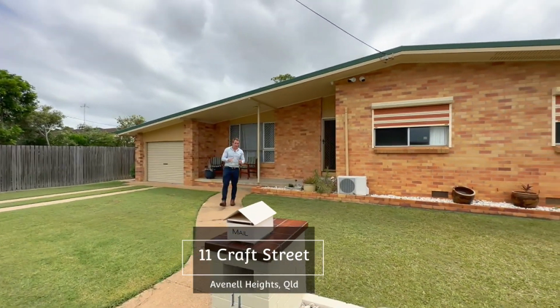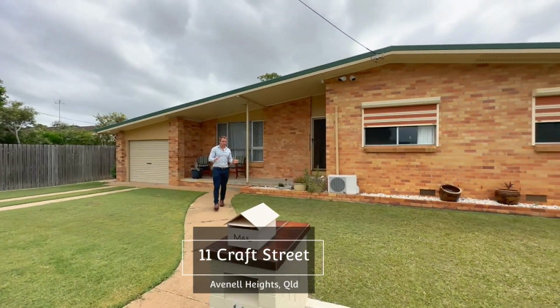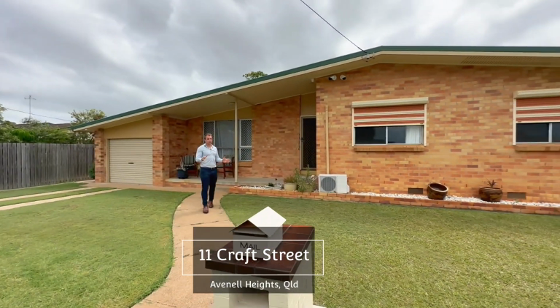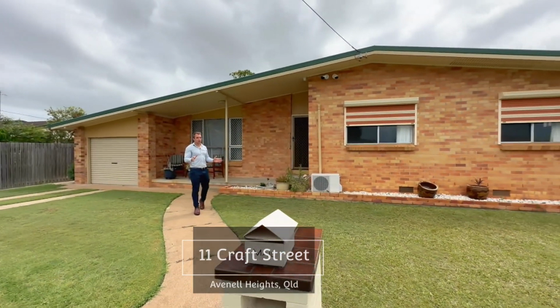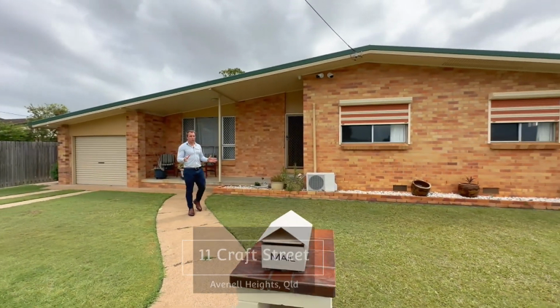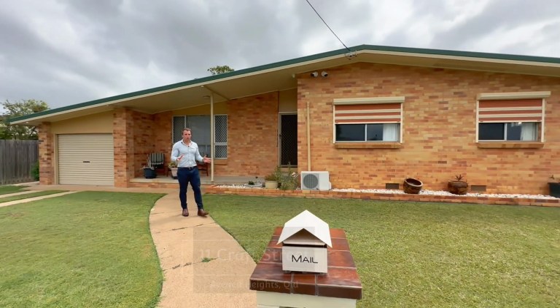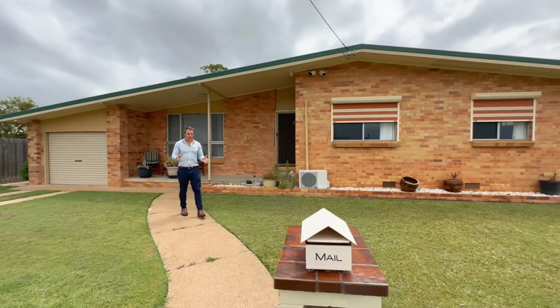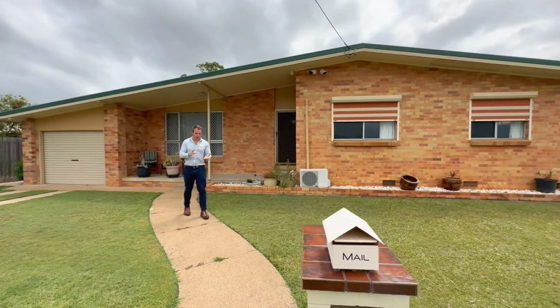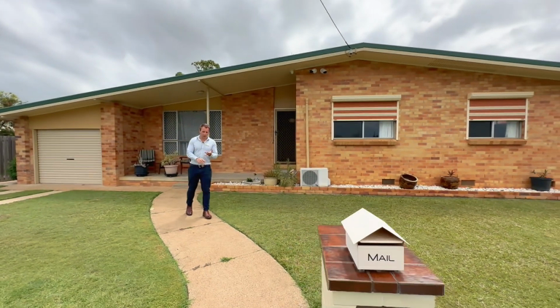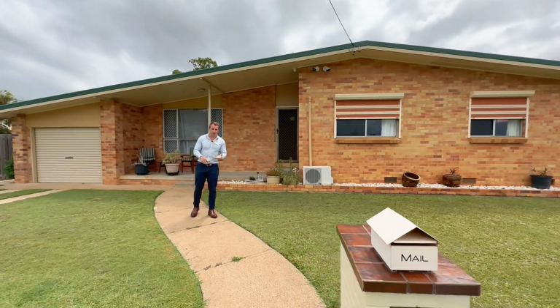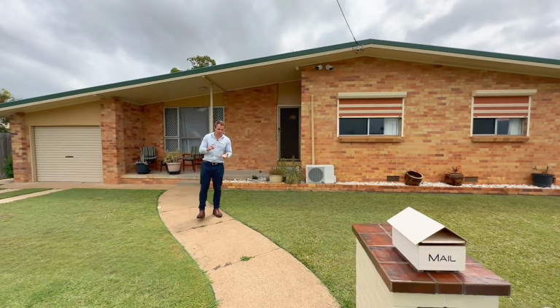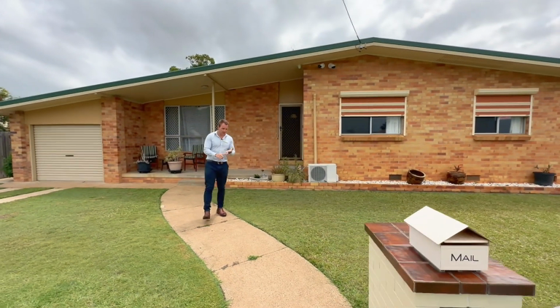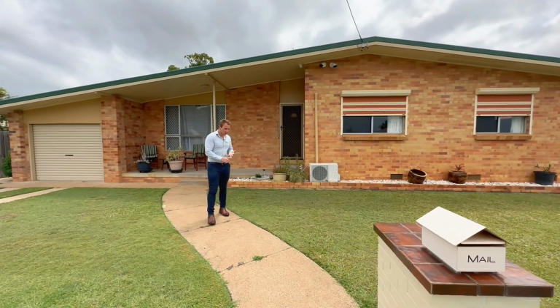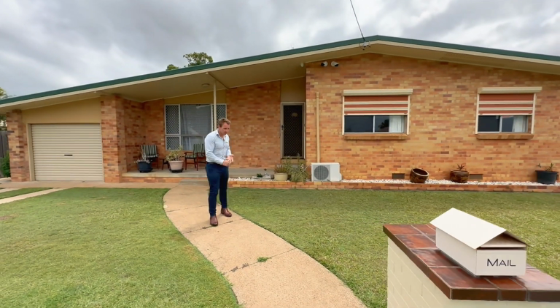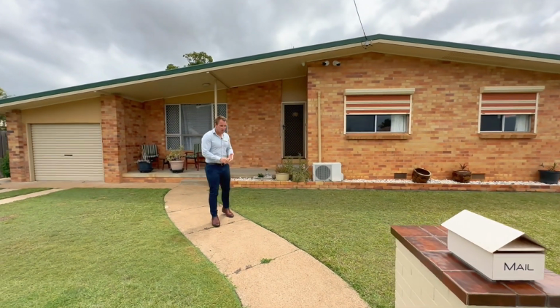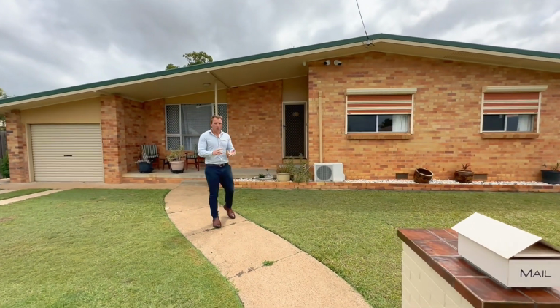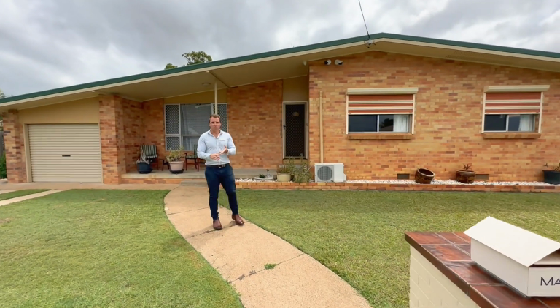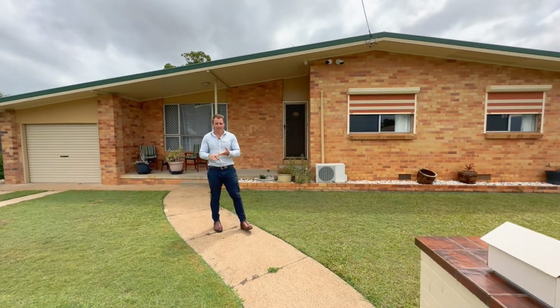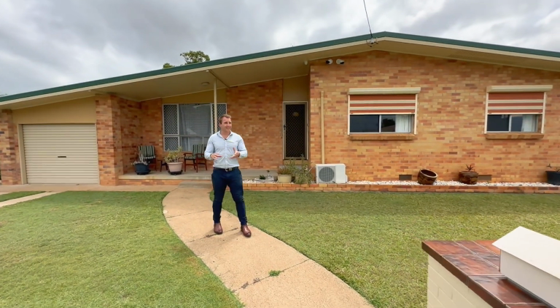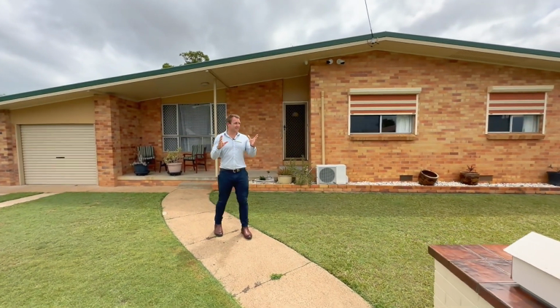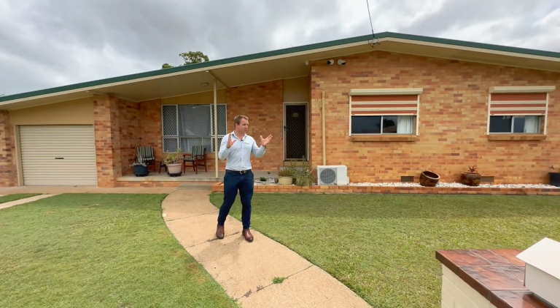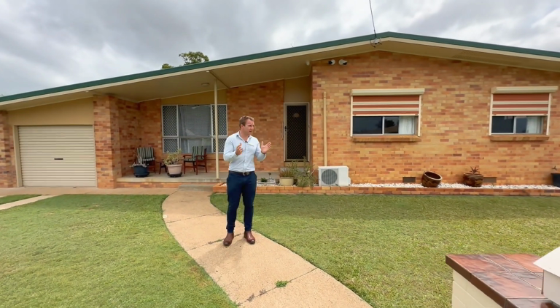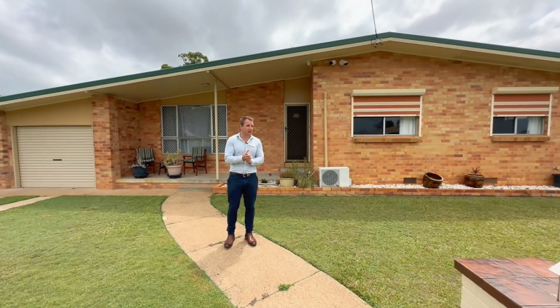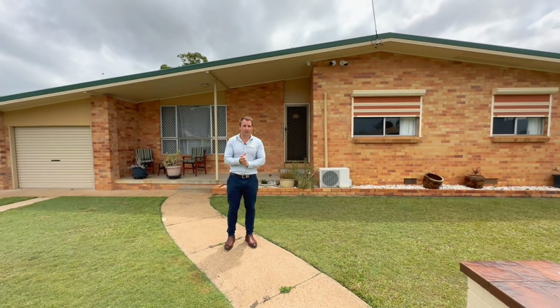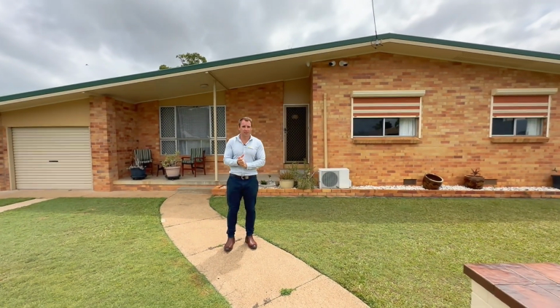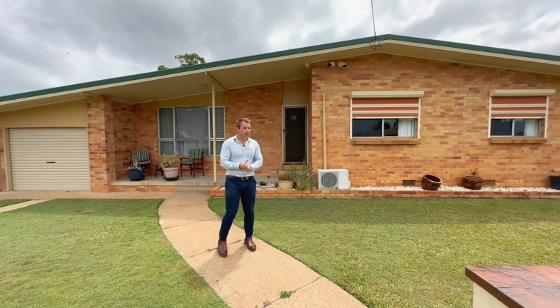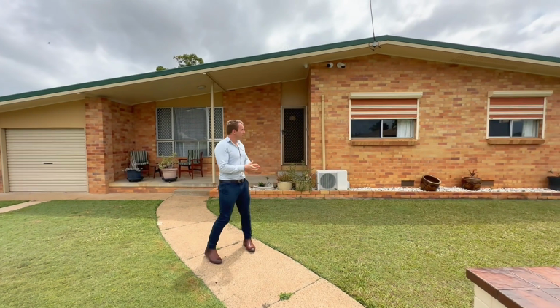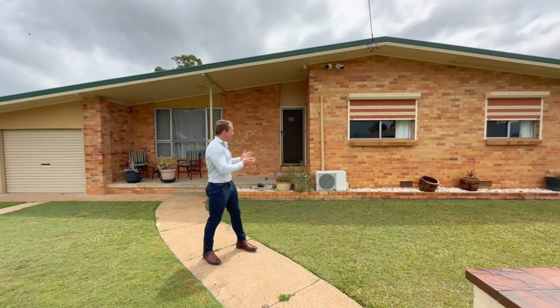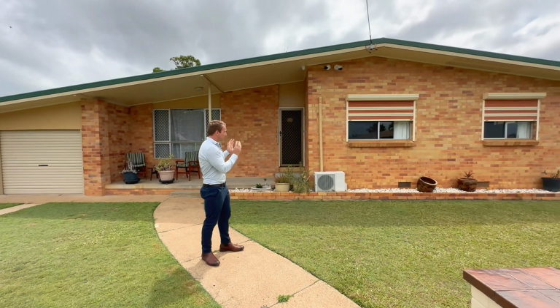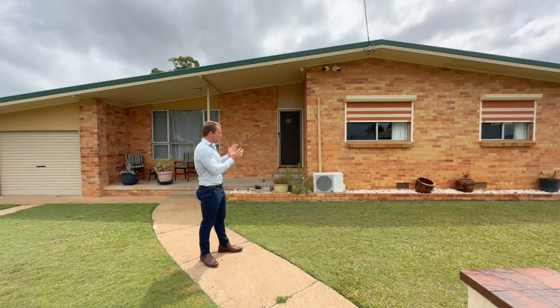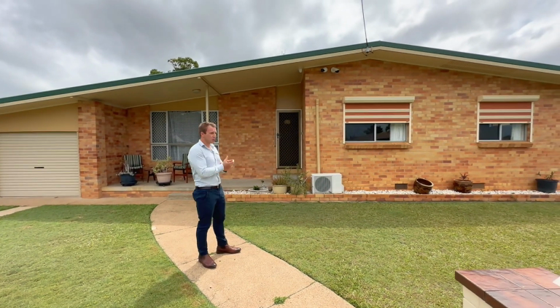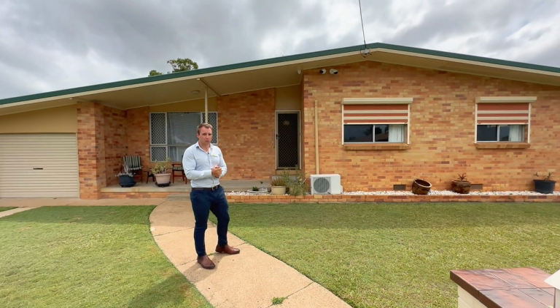Now, Bundaberg's no stranger to wild weather. We've had tornadoes, we've had cyclones, we've had floods and extreme heat. But it still looks gorgeous.